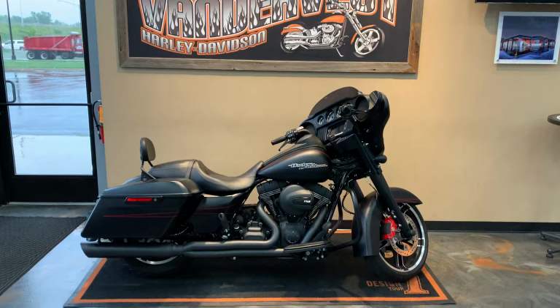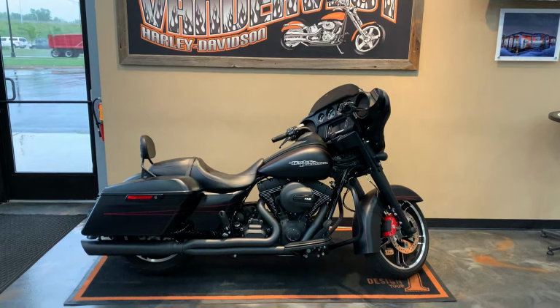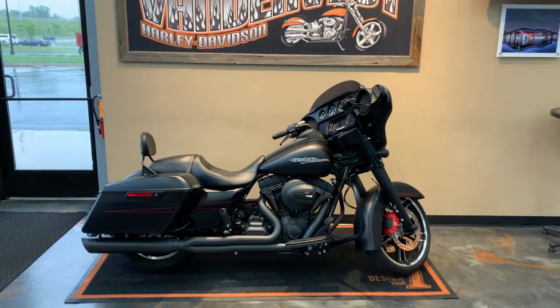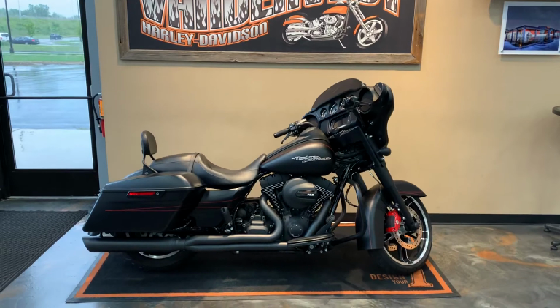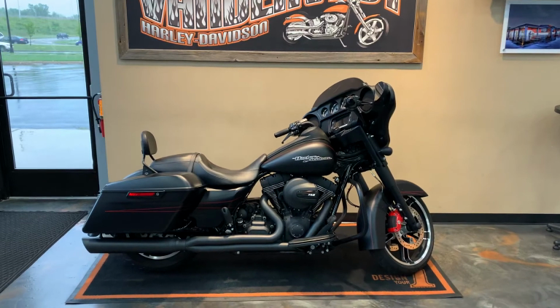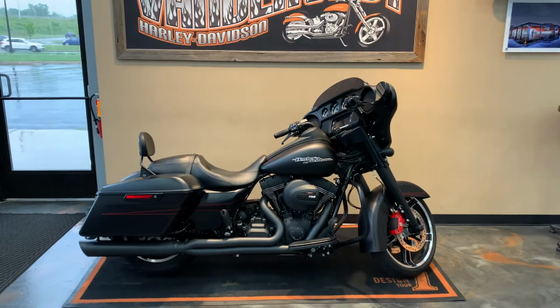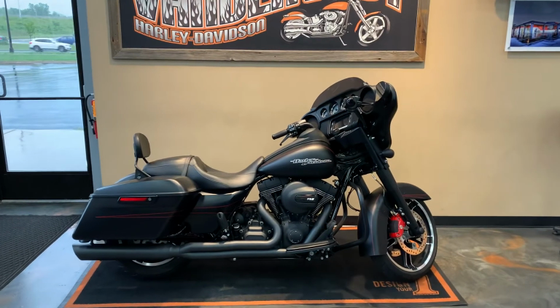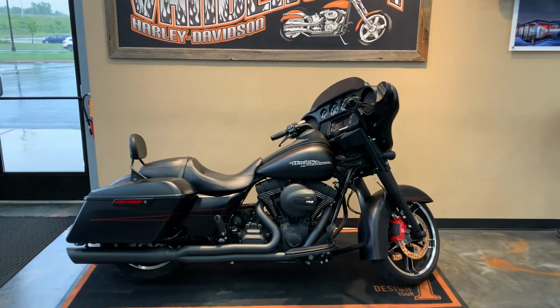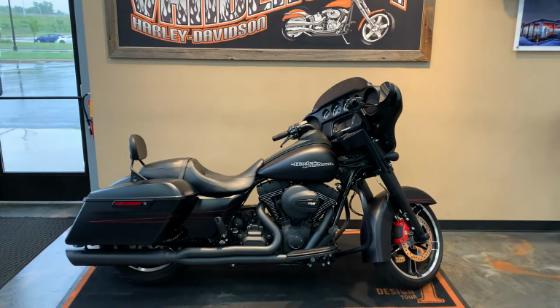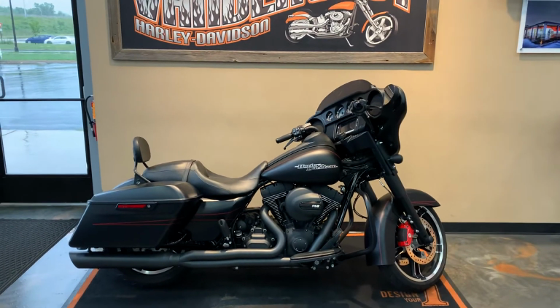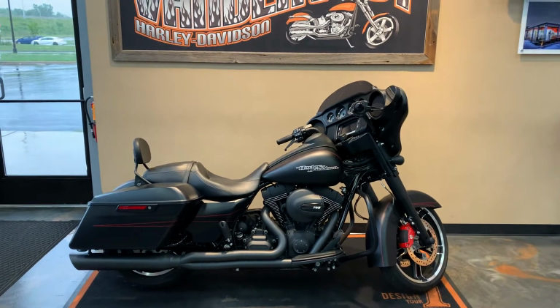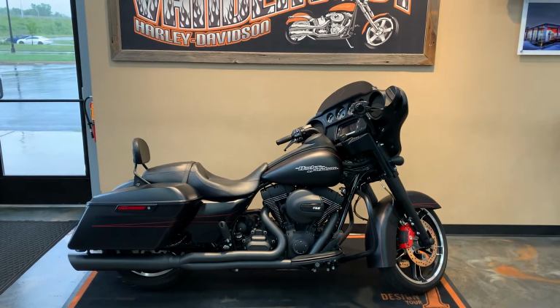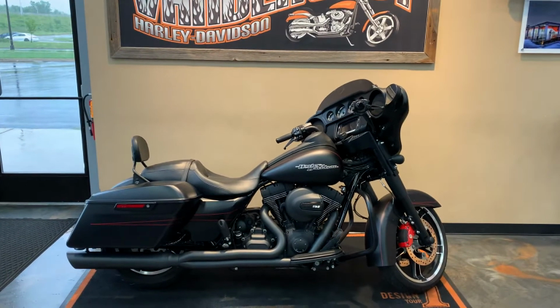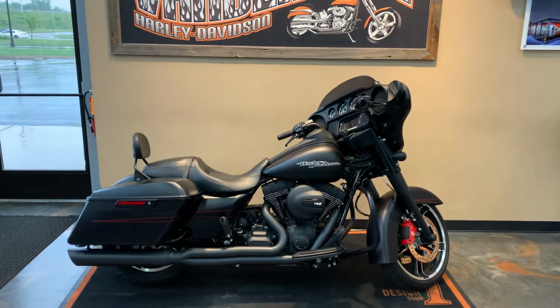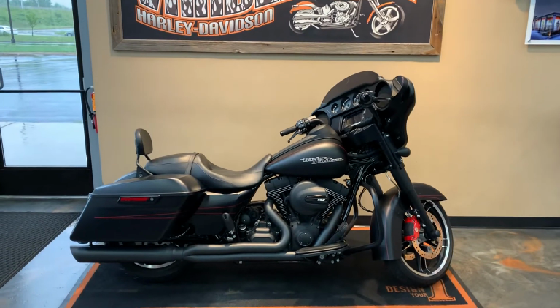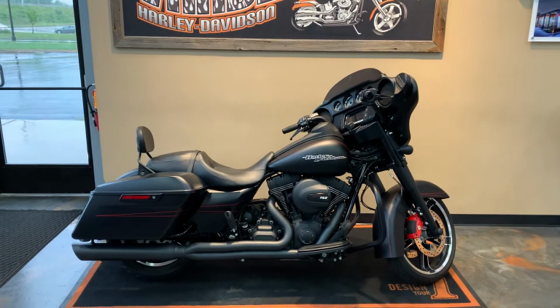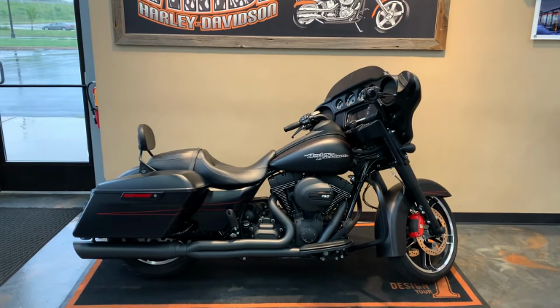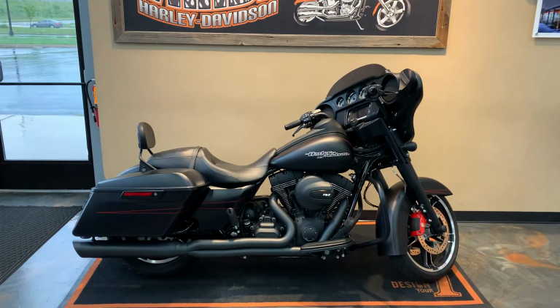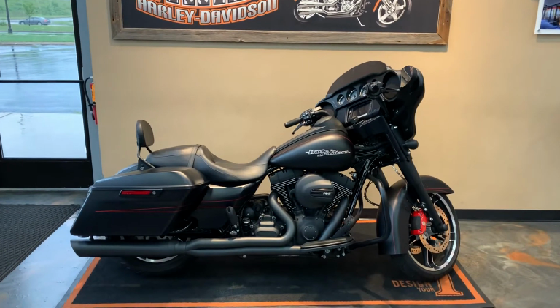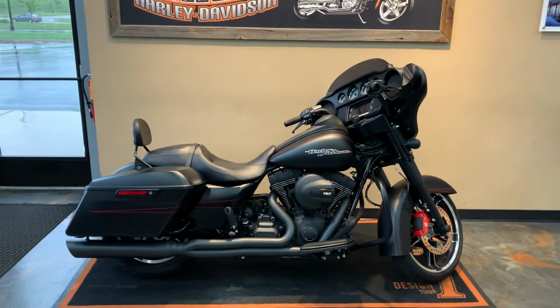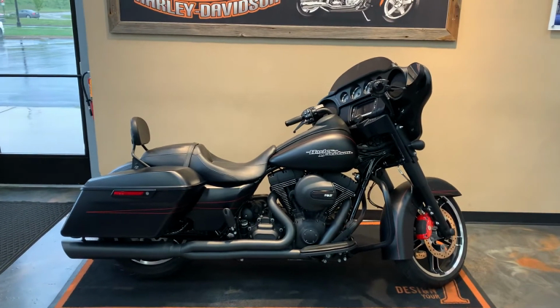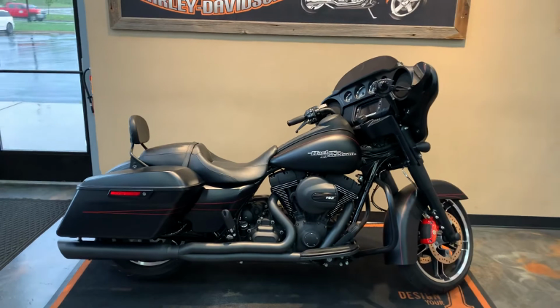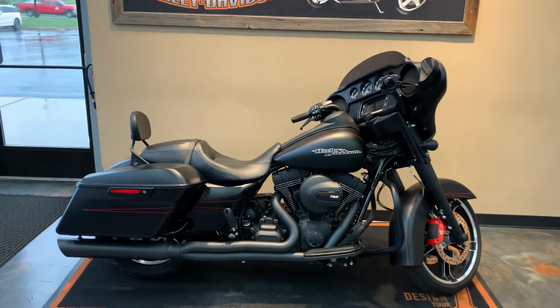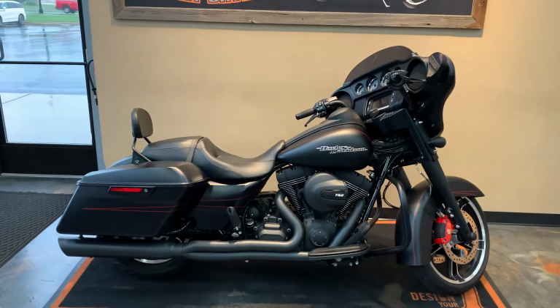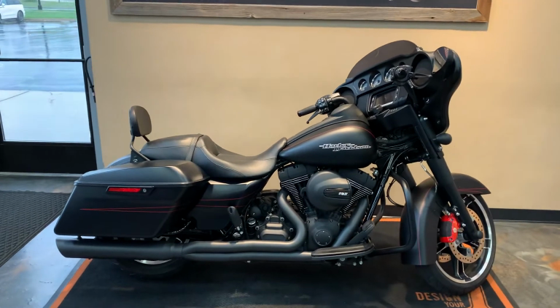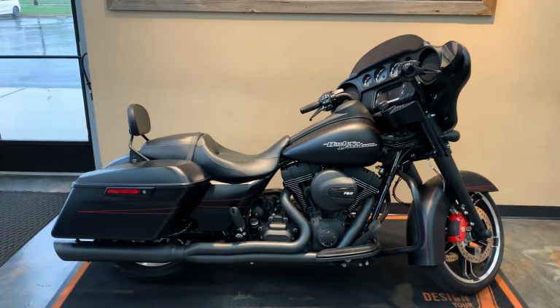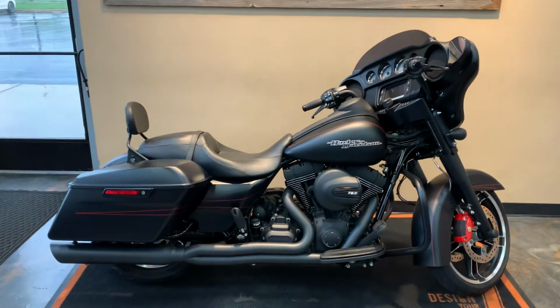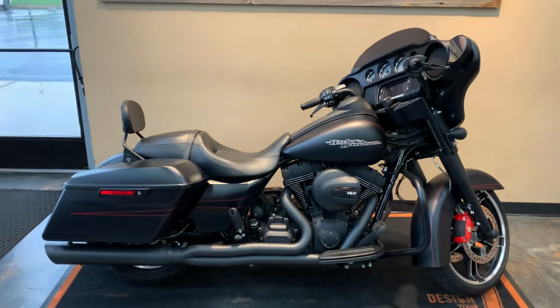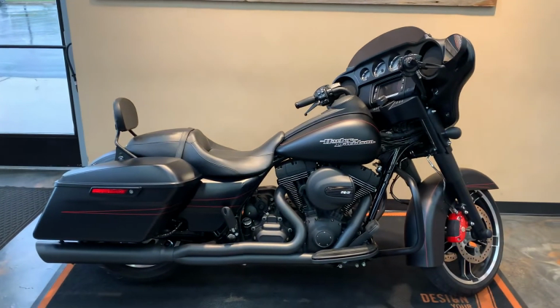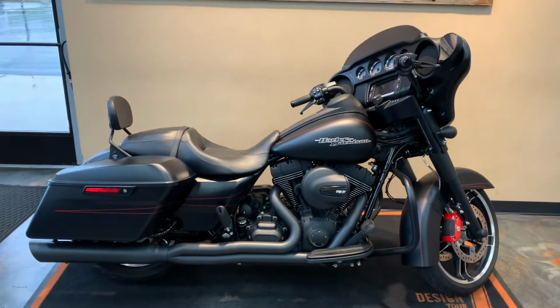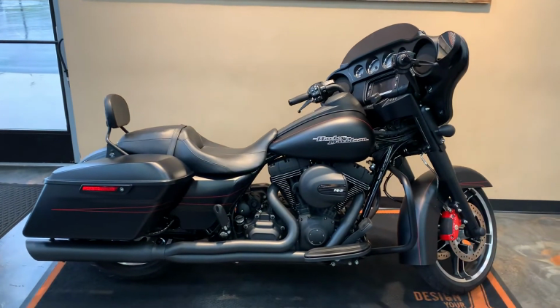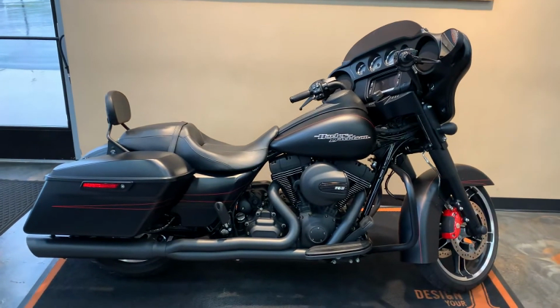Here we have a 2016 Street Glide Special. It's in black denim with a red pinstripe, which lets you know that it's a Special.